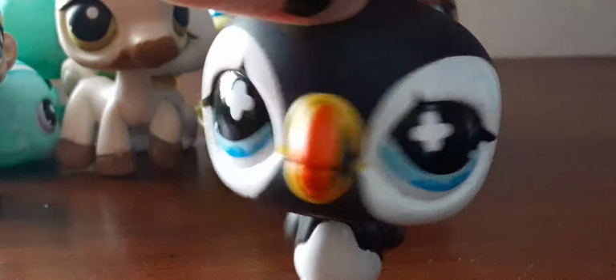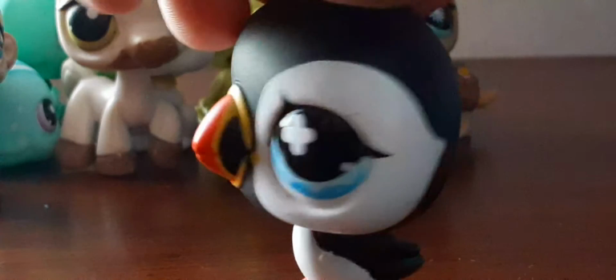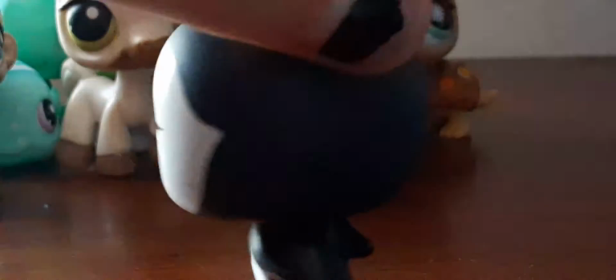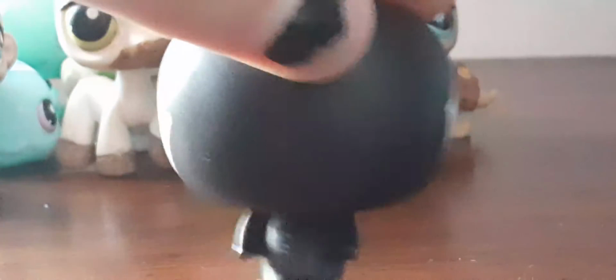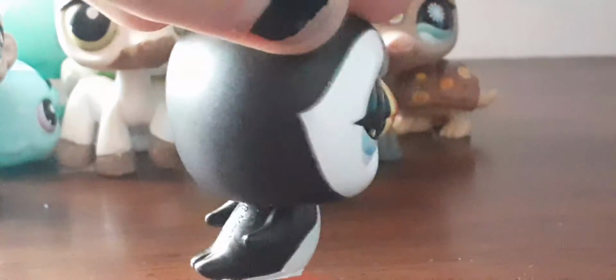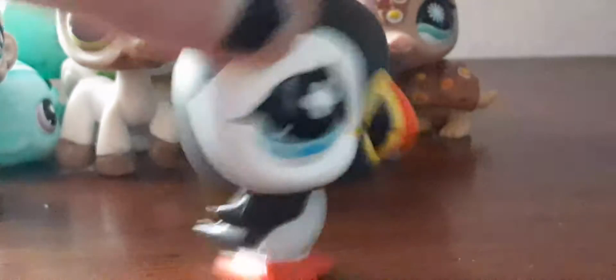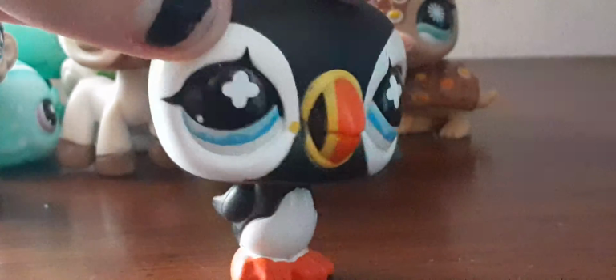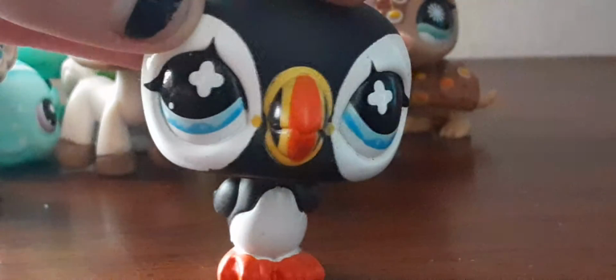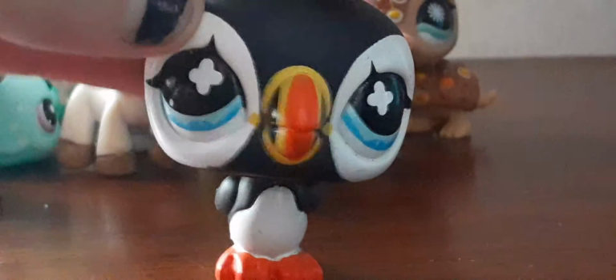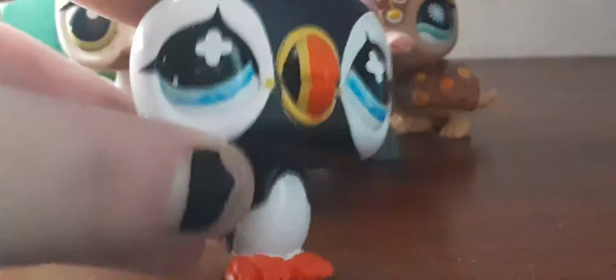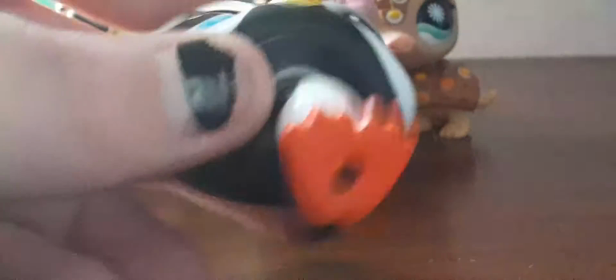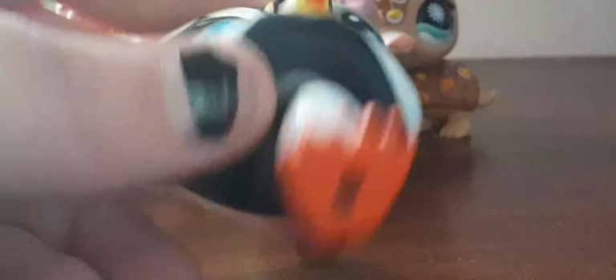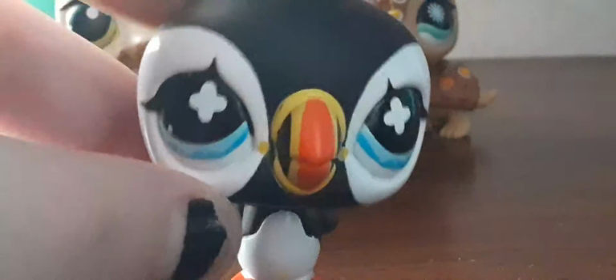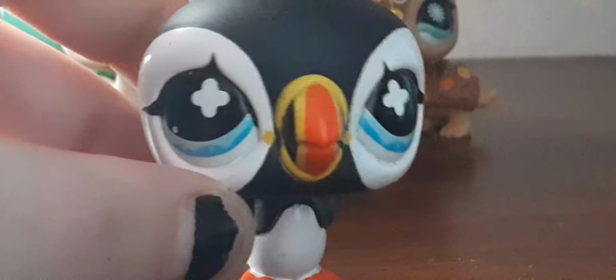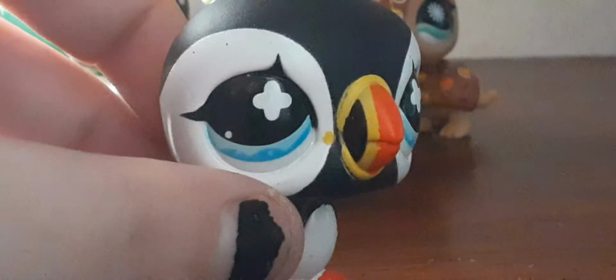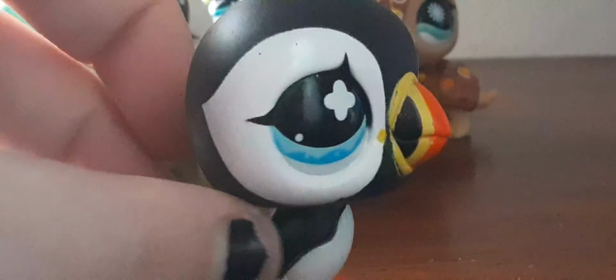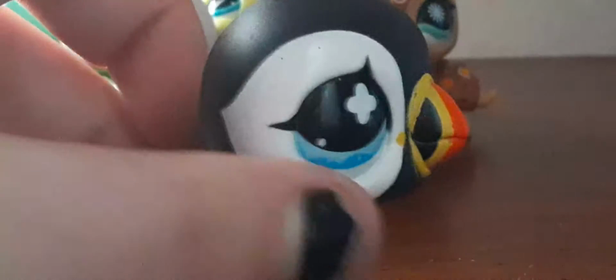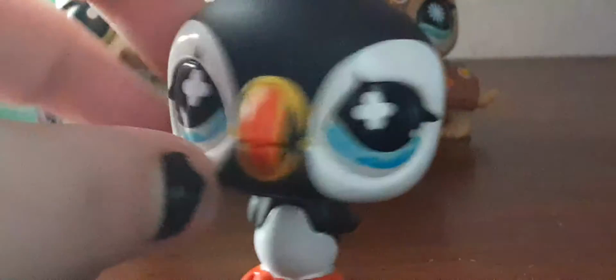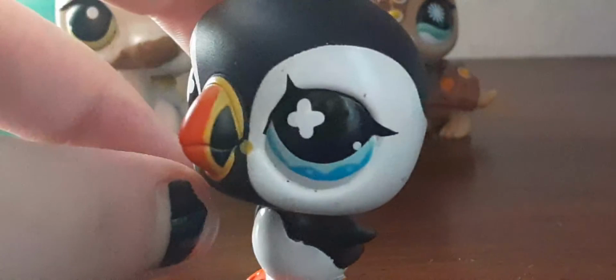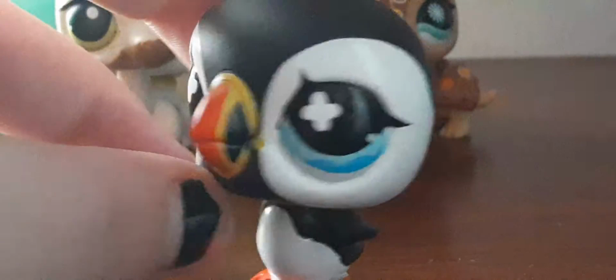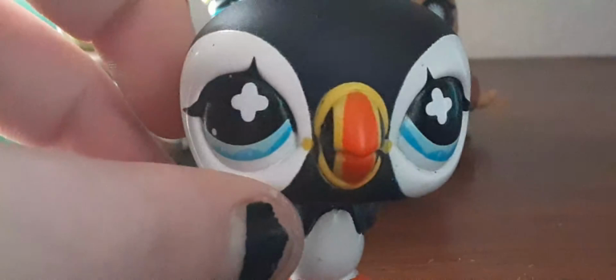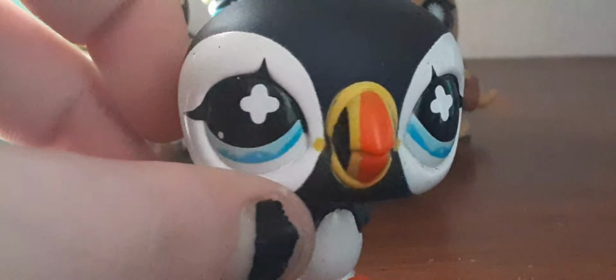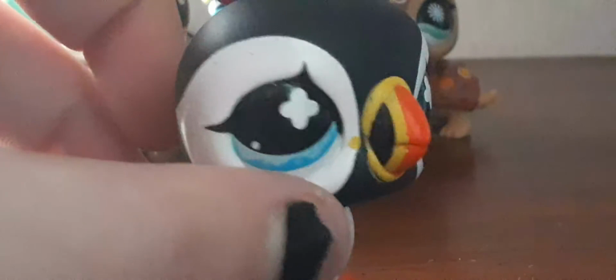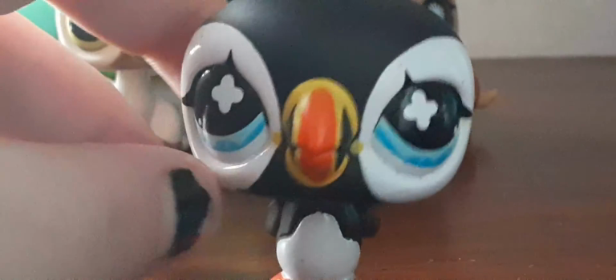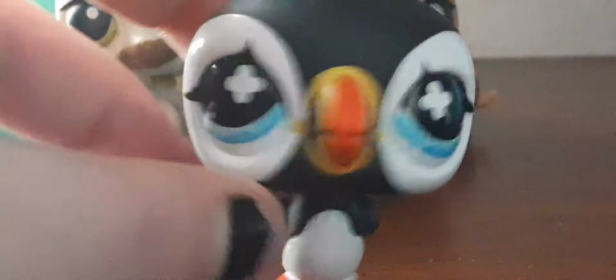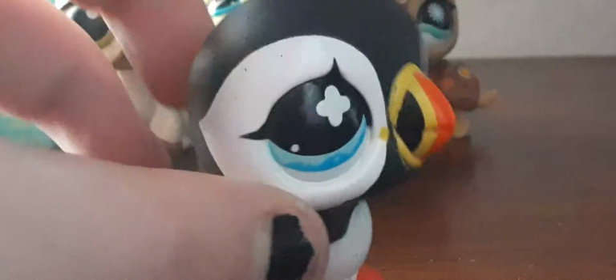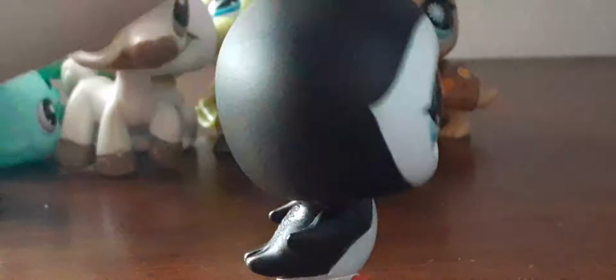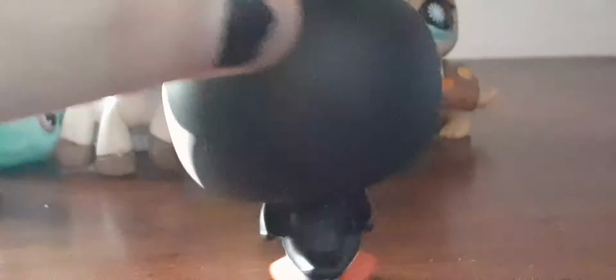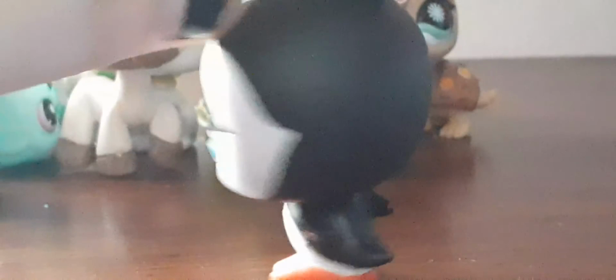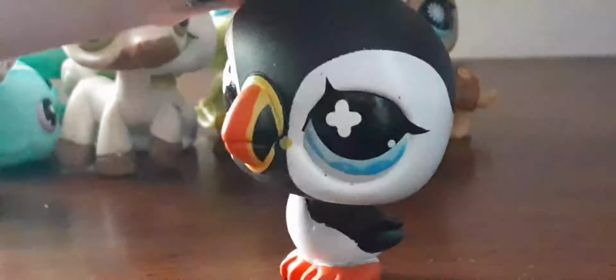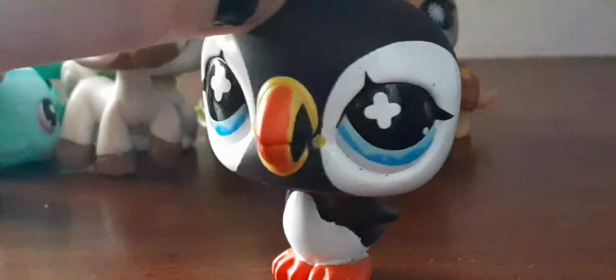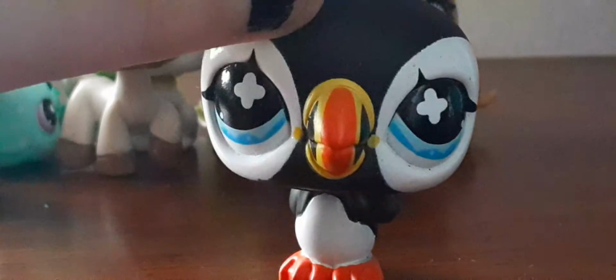Next up is this bird — I think it's a penguin? No, it's not a penguin, it's like some kind of penguin I think, but it's still so adorable.